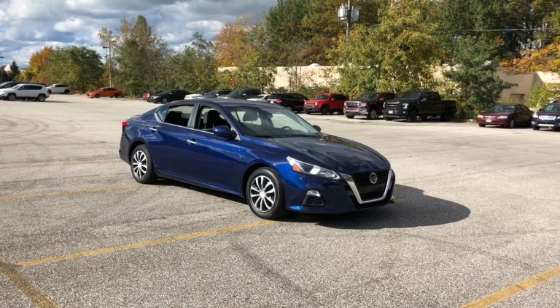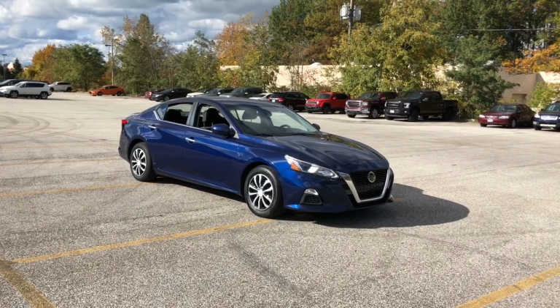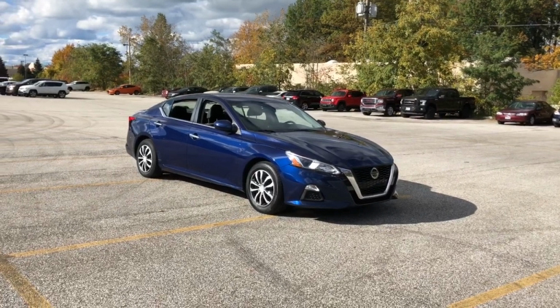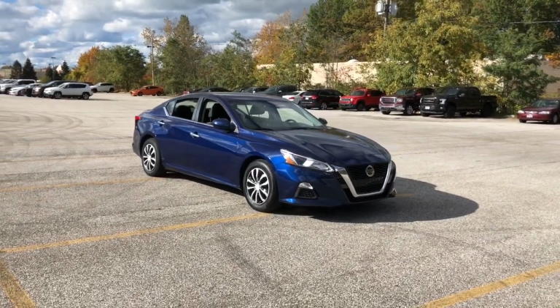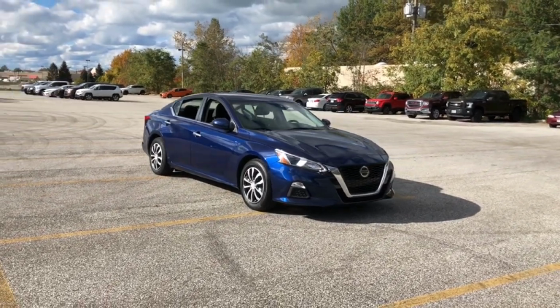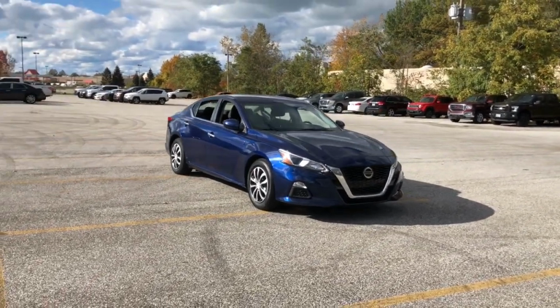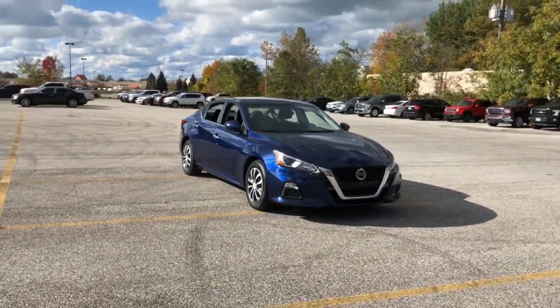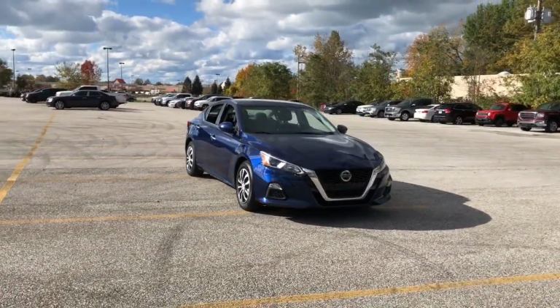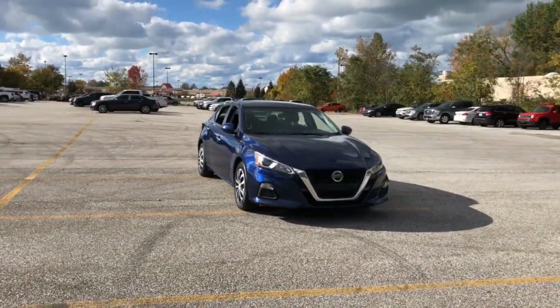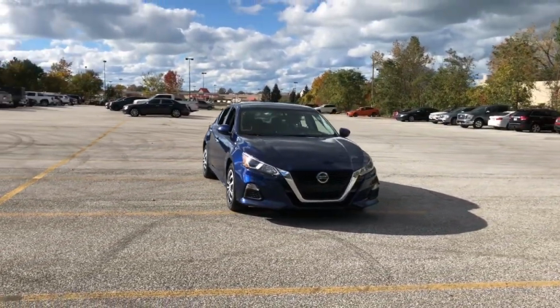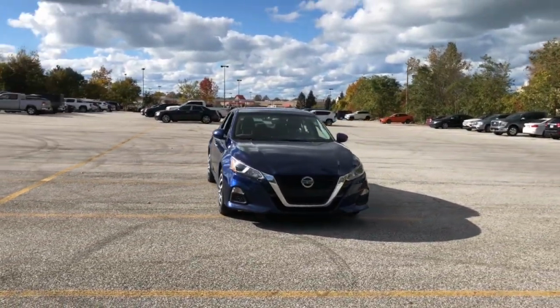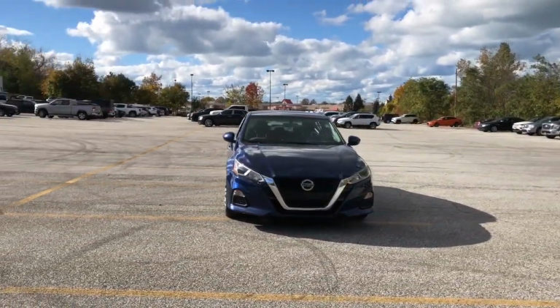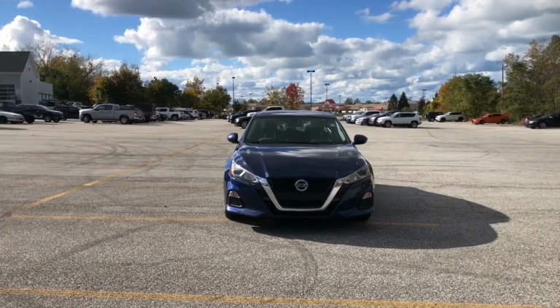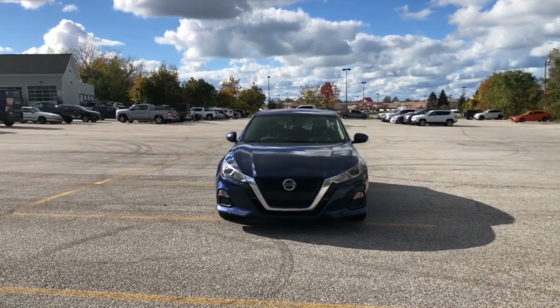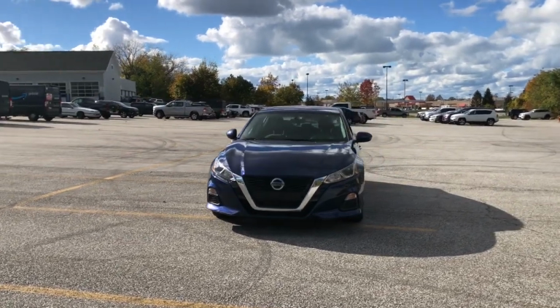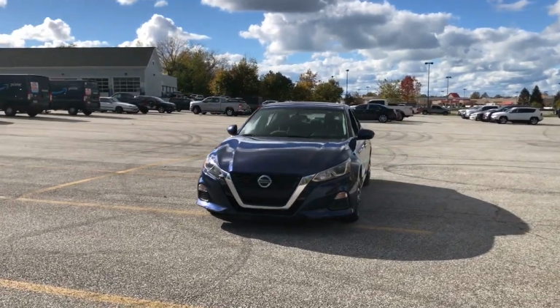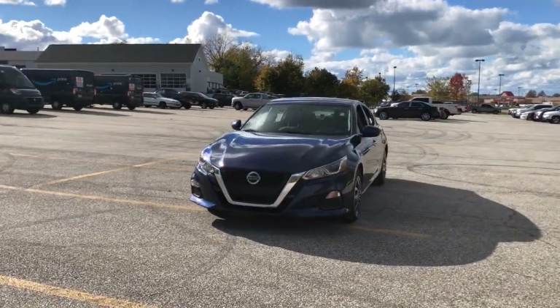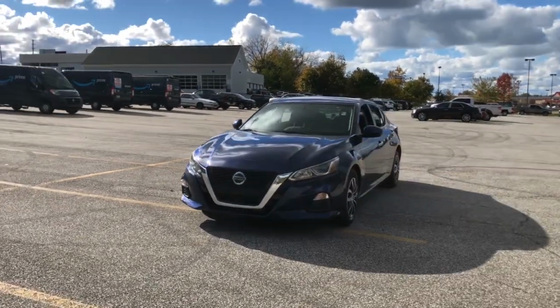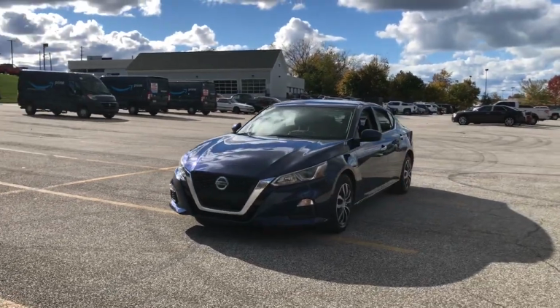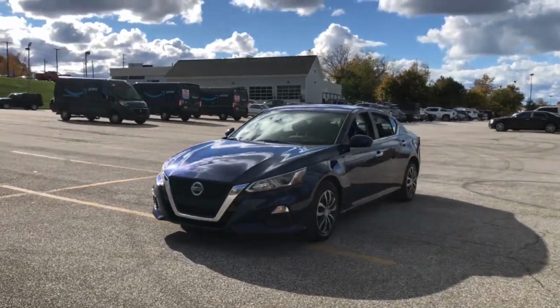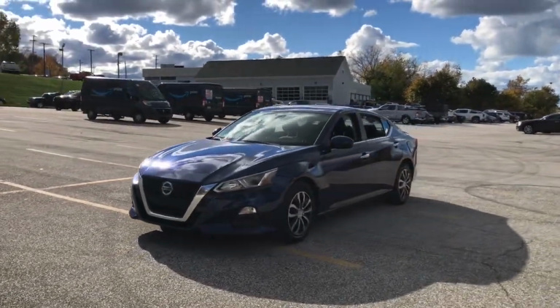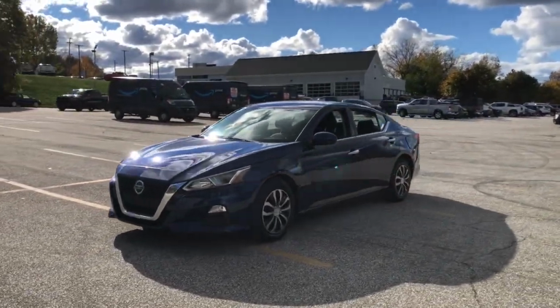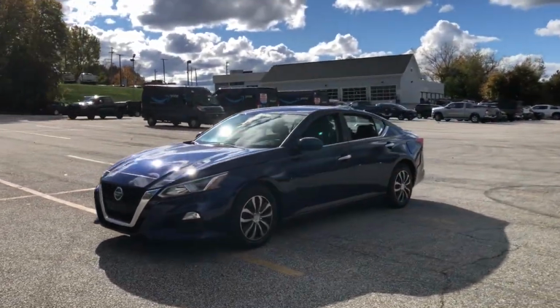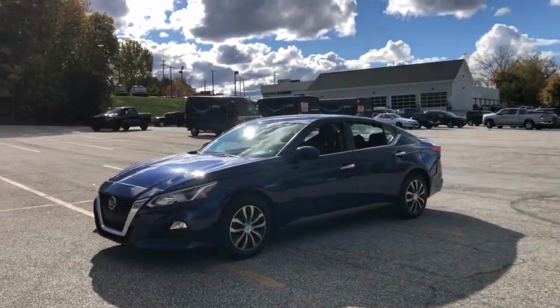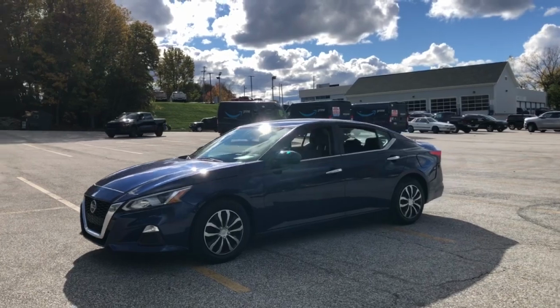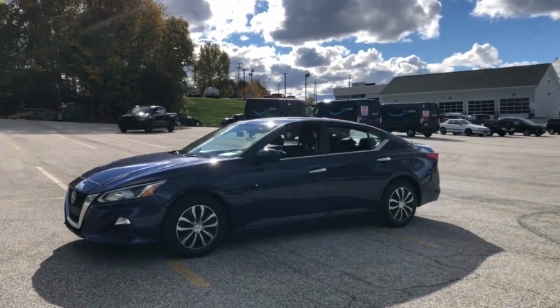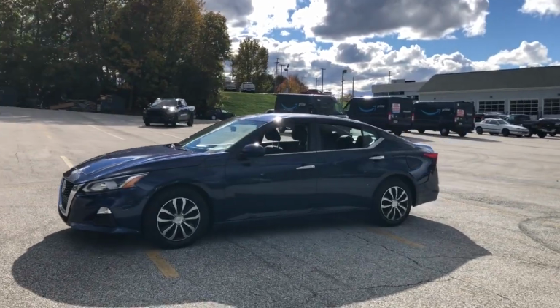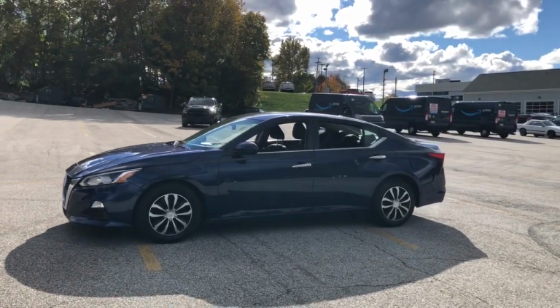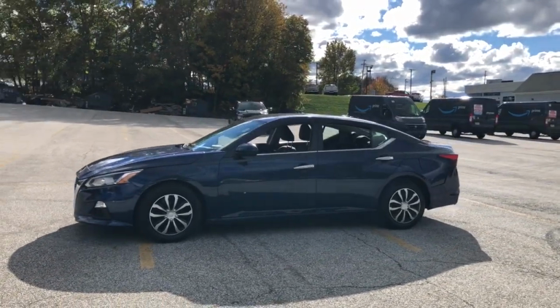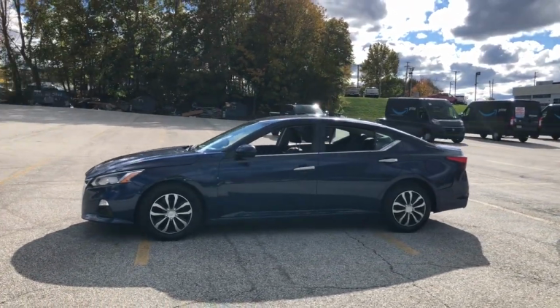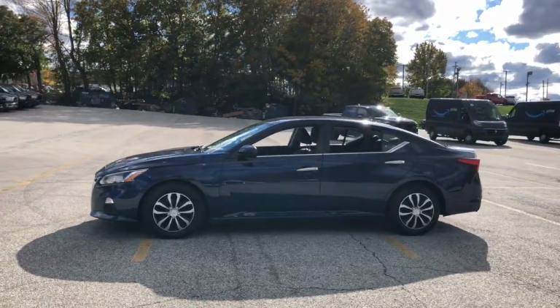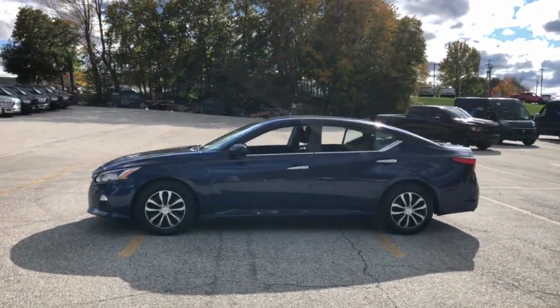You're gonna love the 2019 Nissan Altima. This vehicle is an outstanding buy with fewer than 70,000 miles on the odometer. This well-equipped Altima delivers big on style and substance.